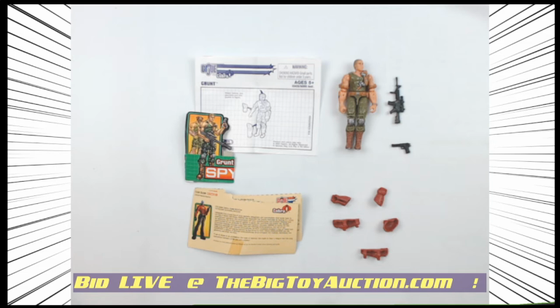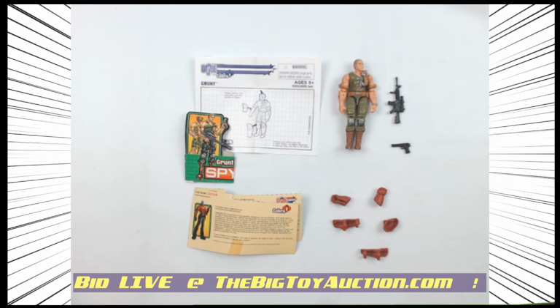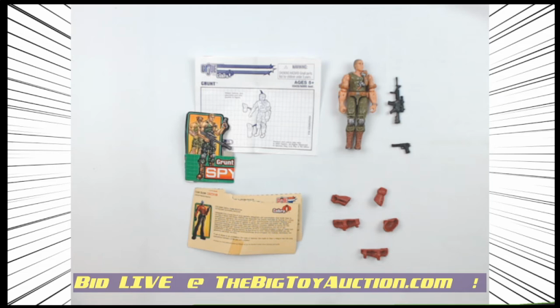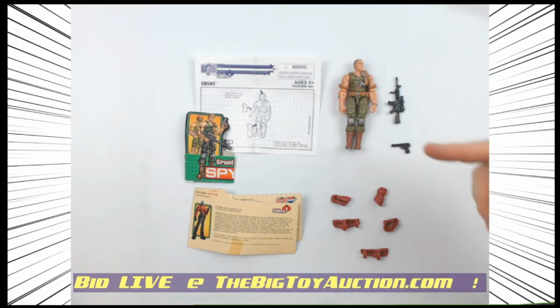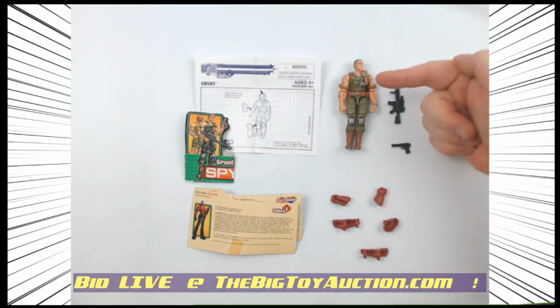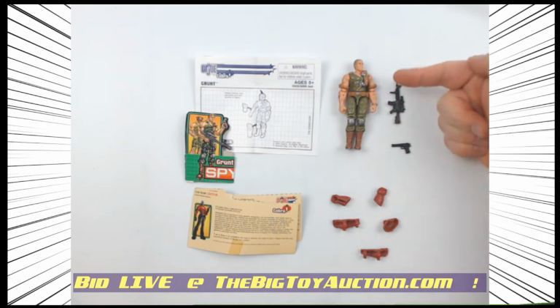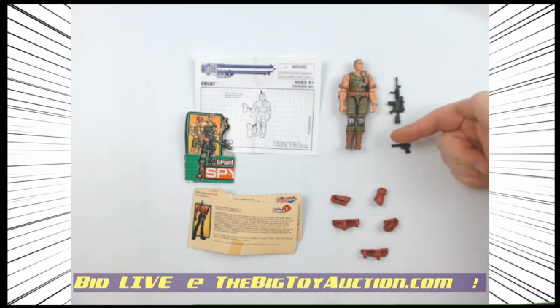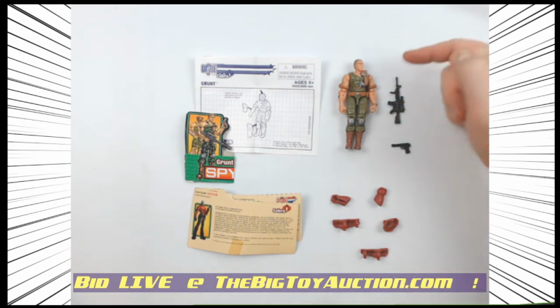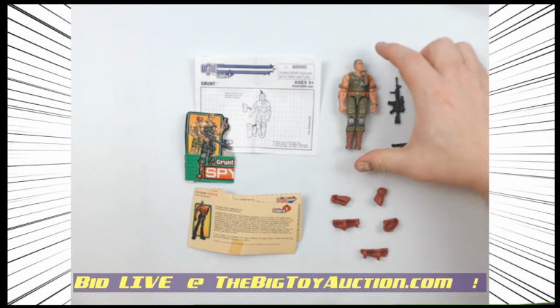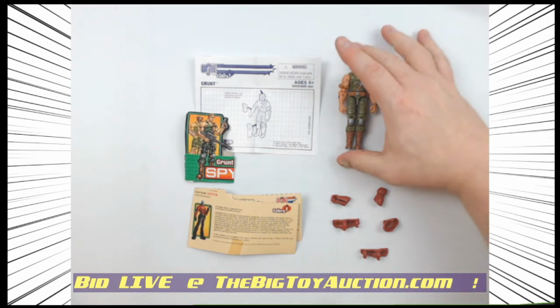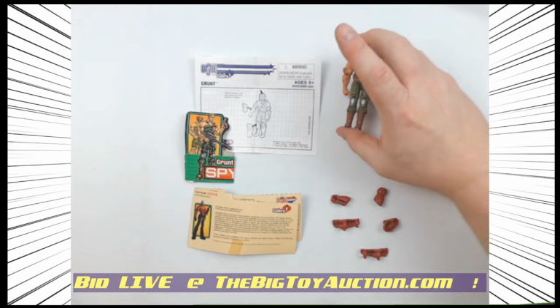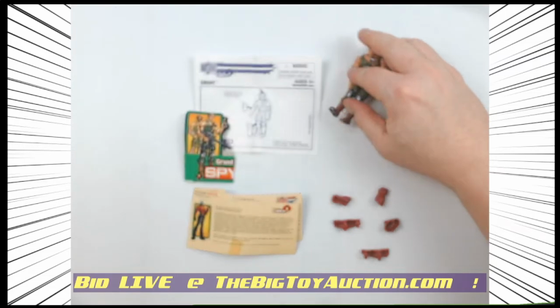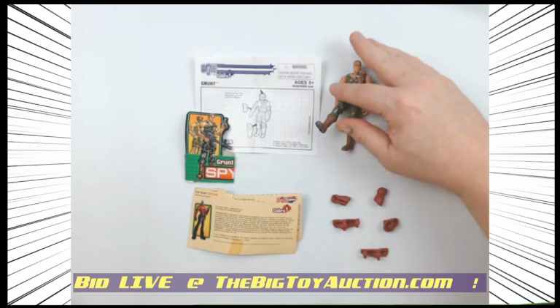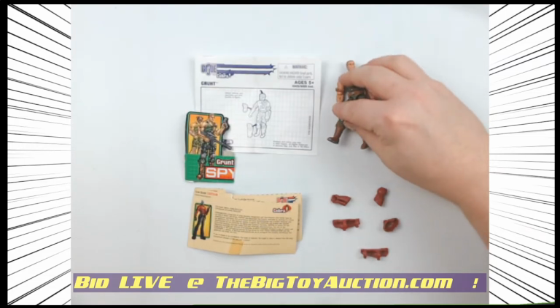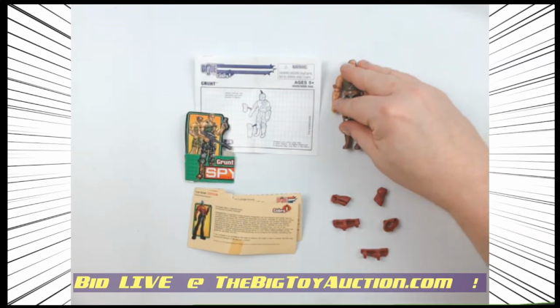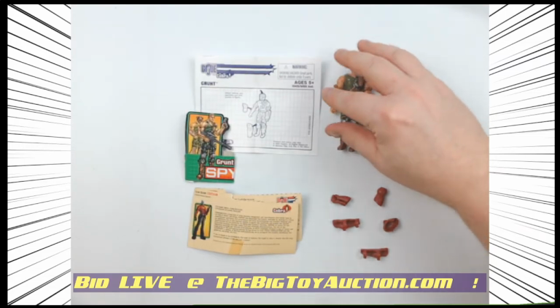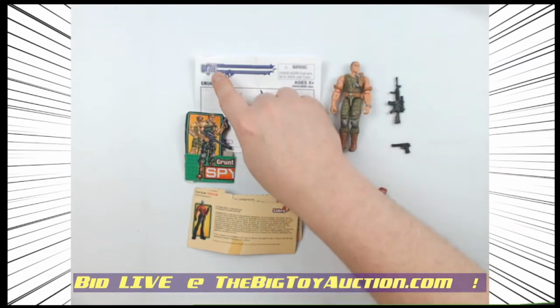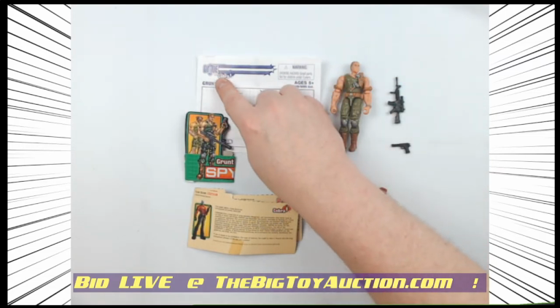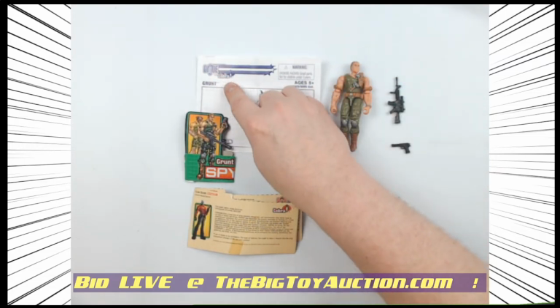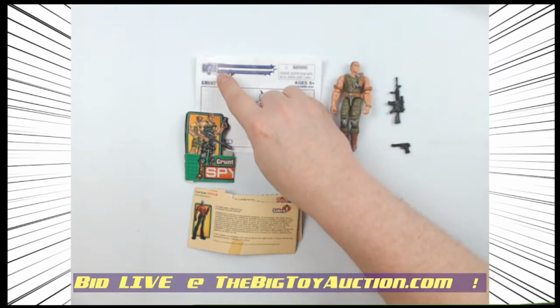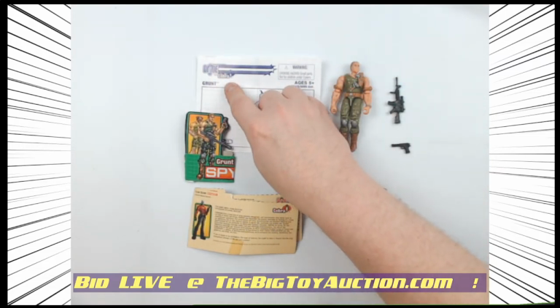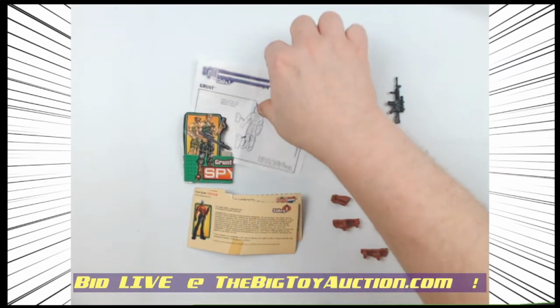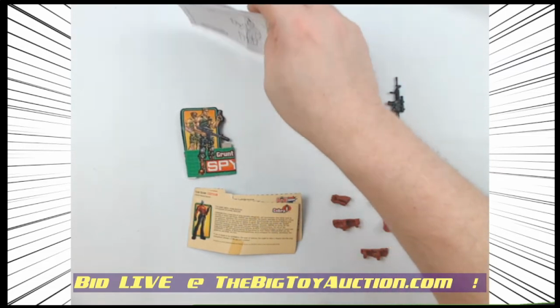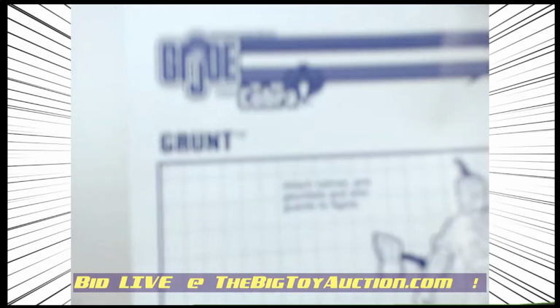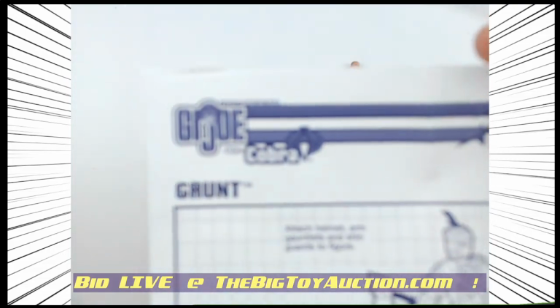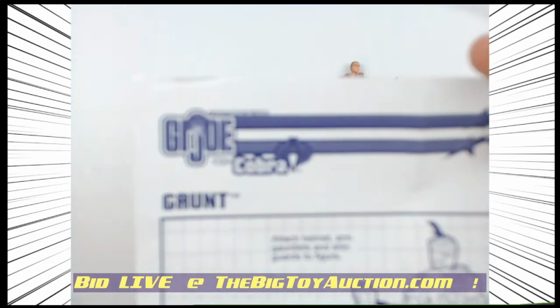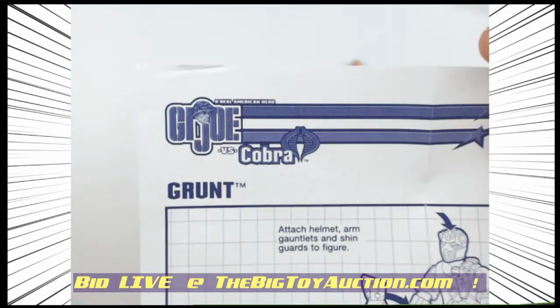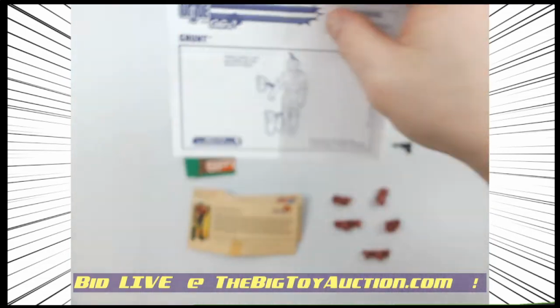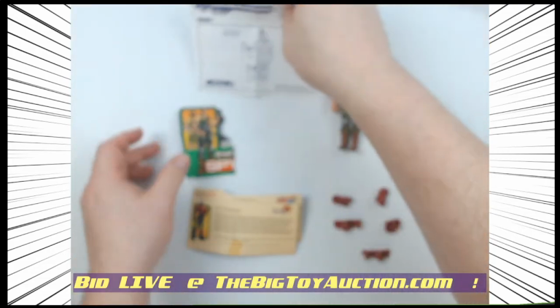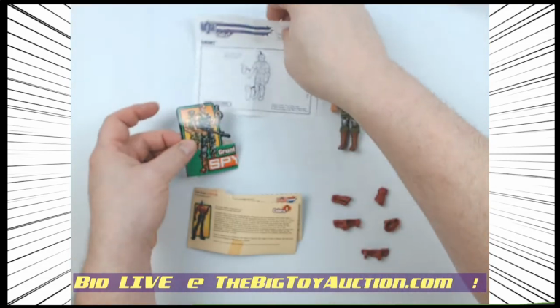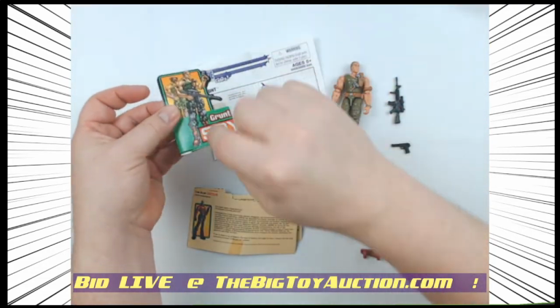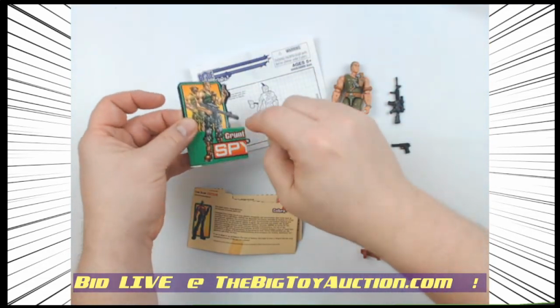All right, here's a bit of a throwback for you. This is going all the way back to 2003. This is part of the G.I. Joe versus Cobra line, if you take a look right there, but it is definitely part of the Spy Troops.